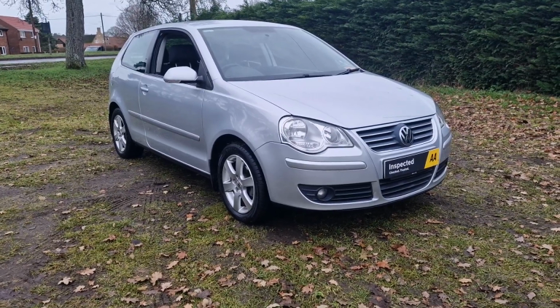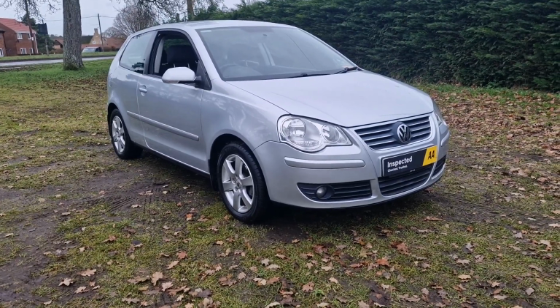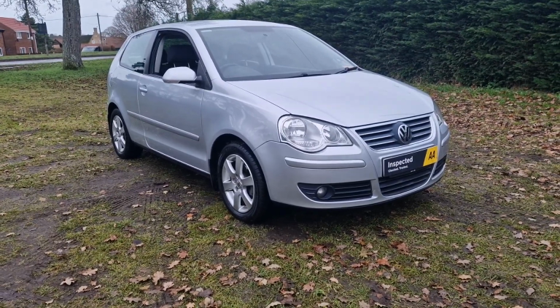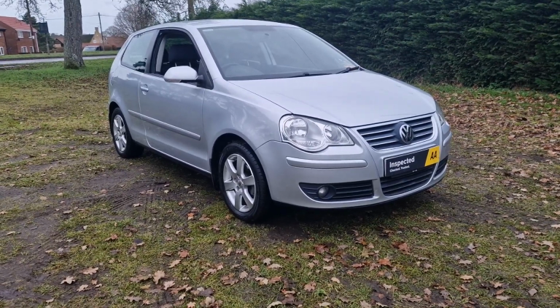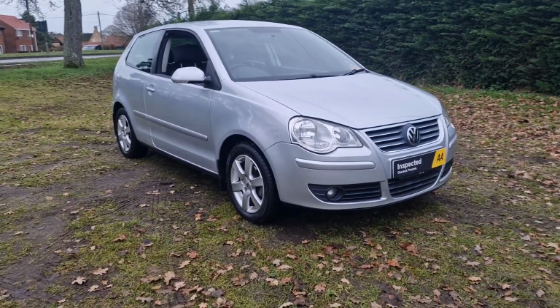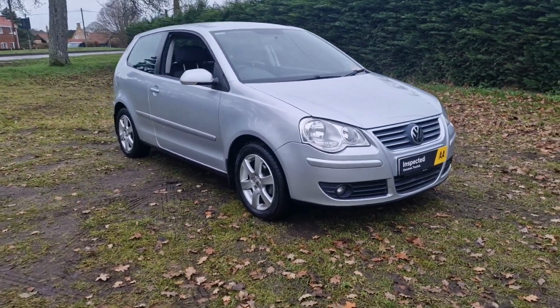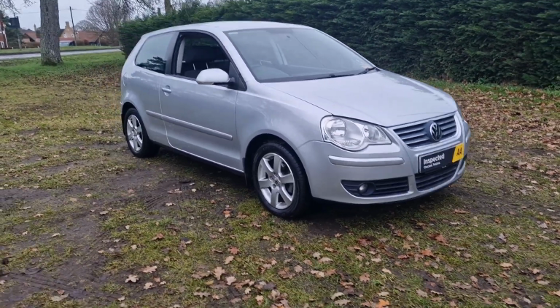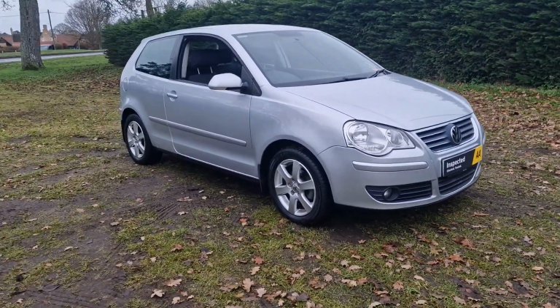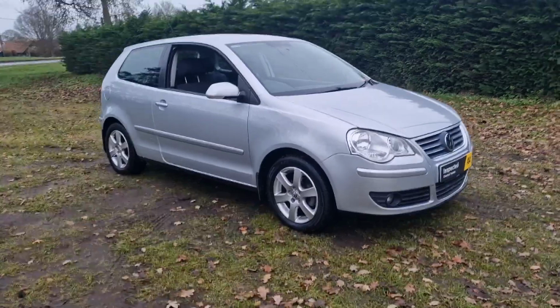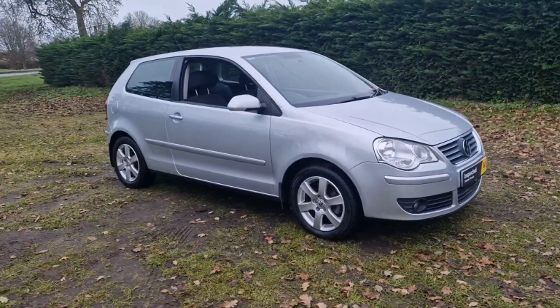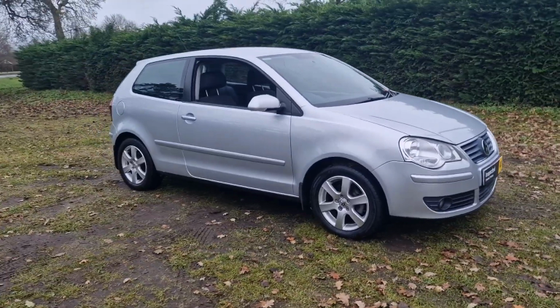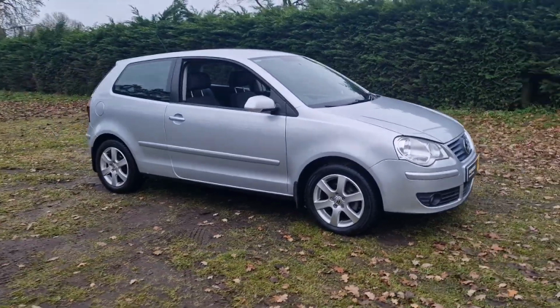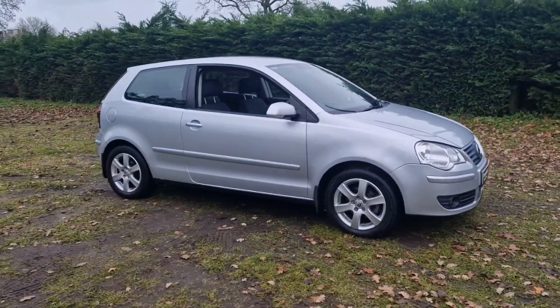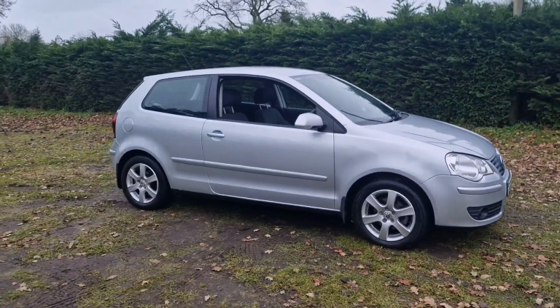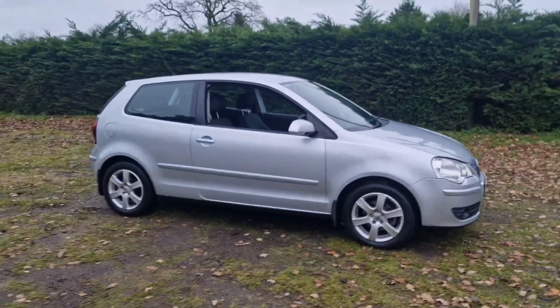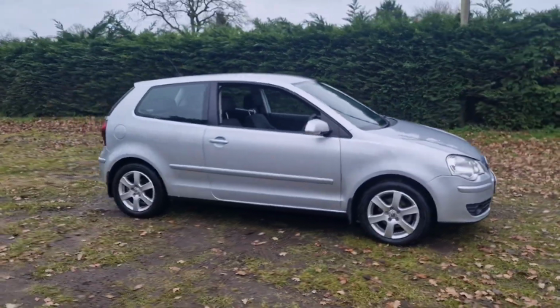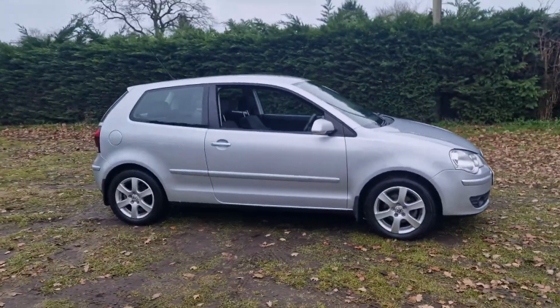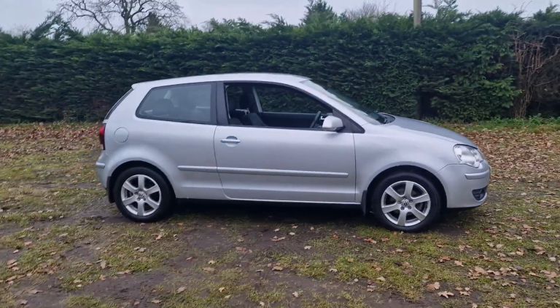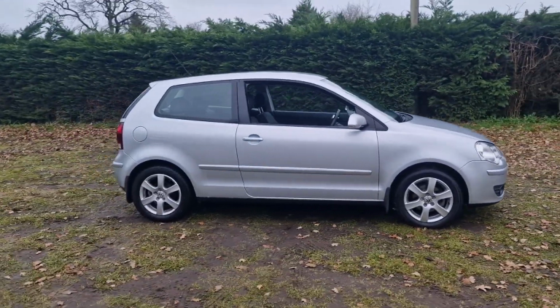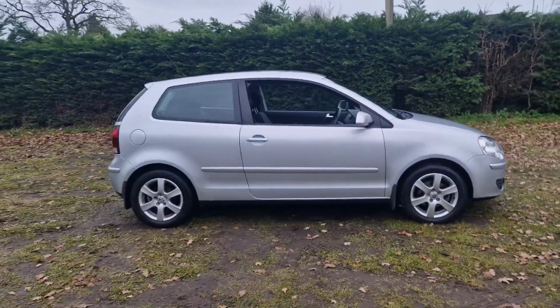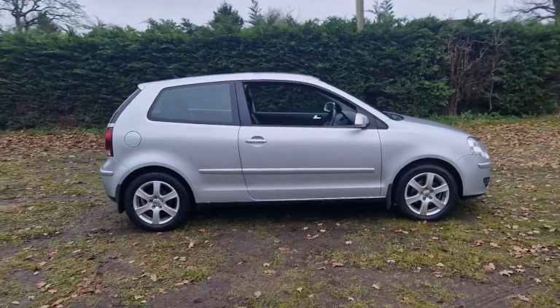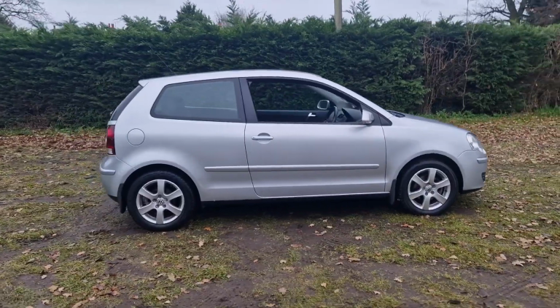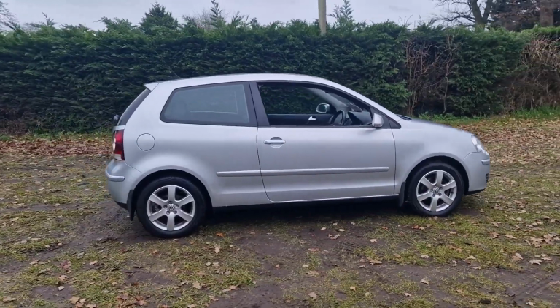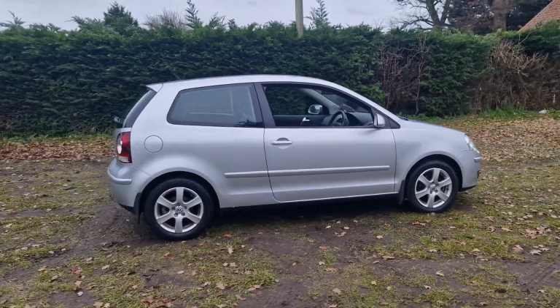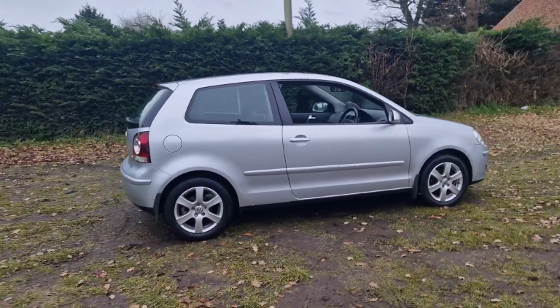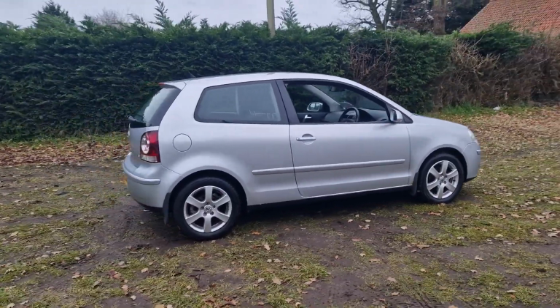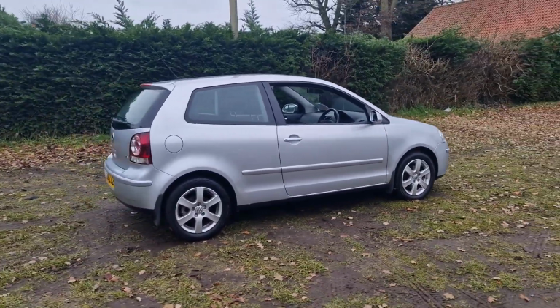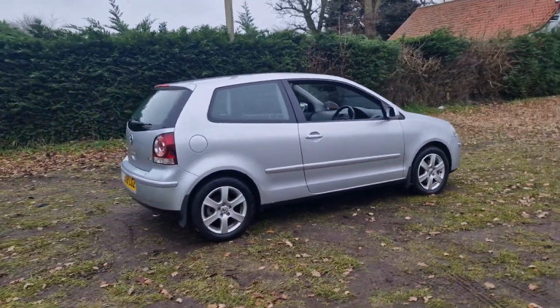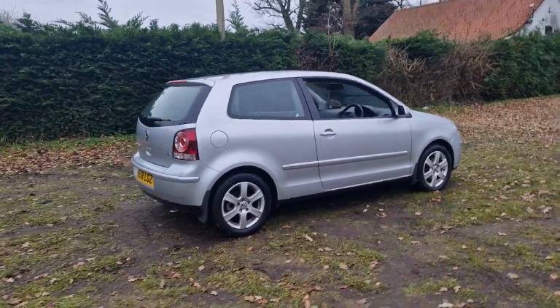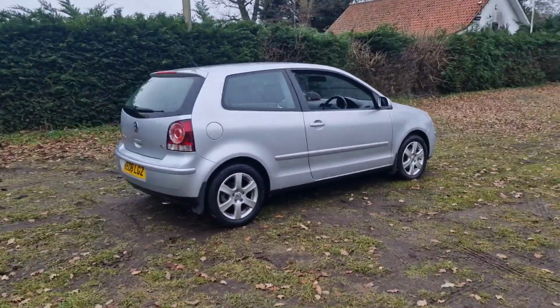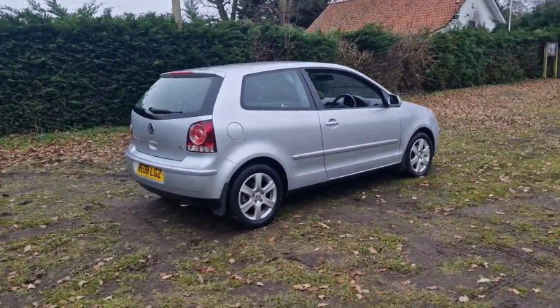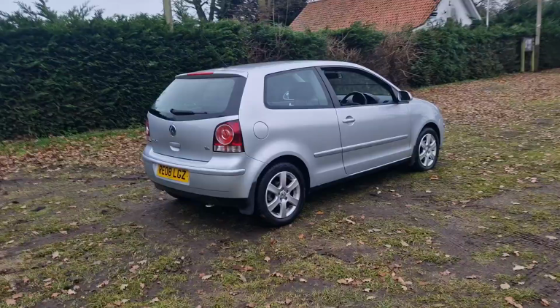Welcome to Breckland Vehicle Specialists. Just doing a quick walk around video of the VW Polo we've had just come into stock. It's the 1.6 manual, so not too many of those about — they're normally 1.4's or lower.